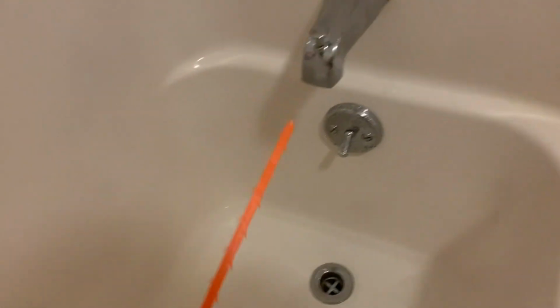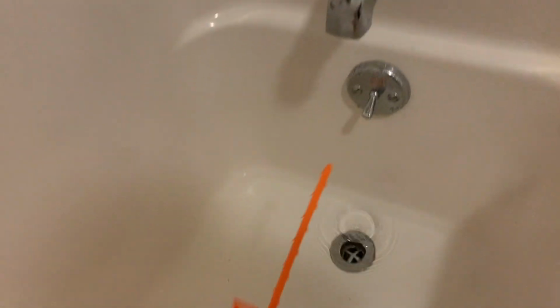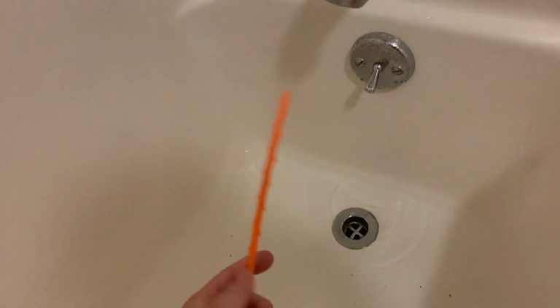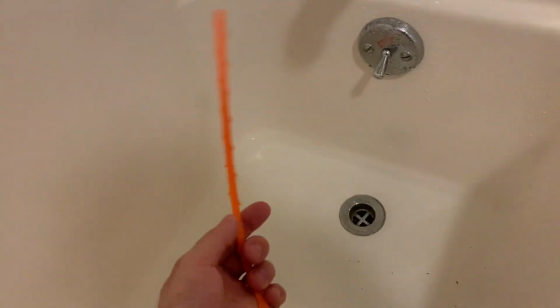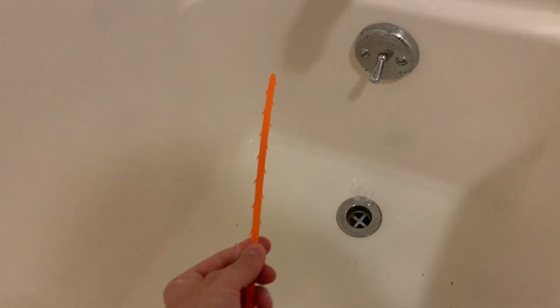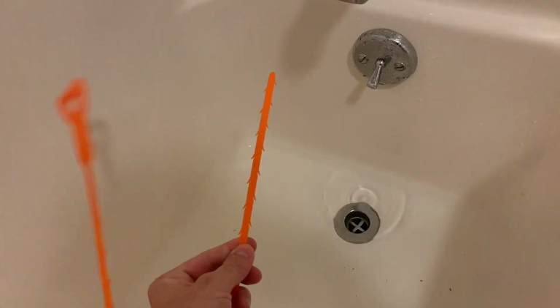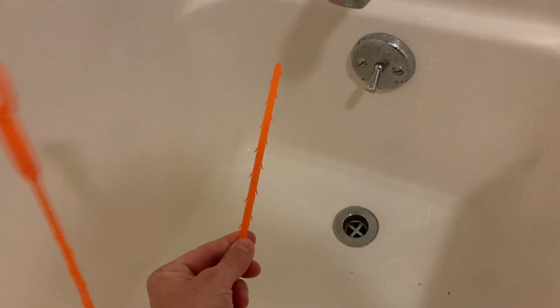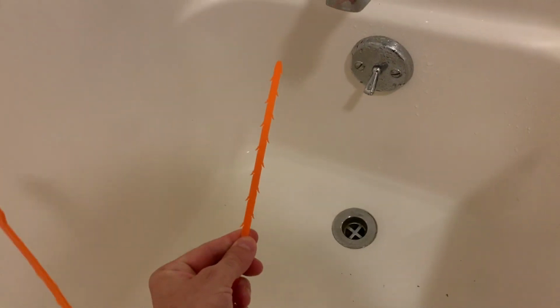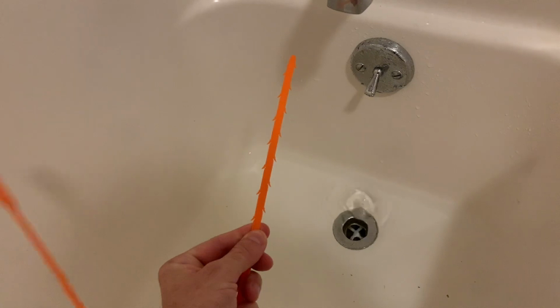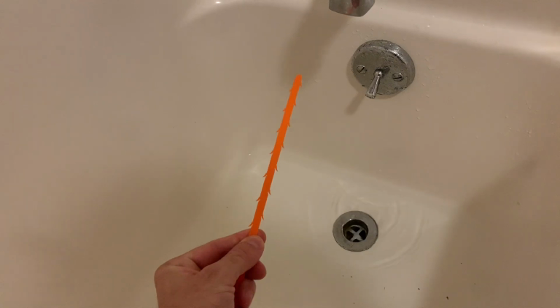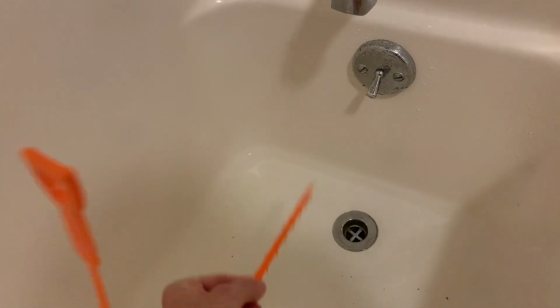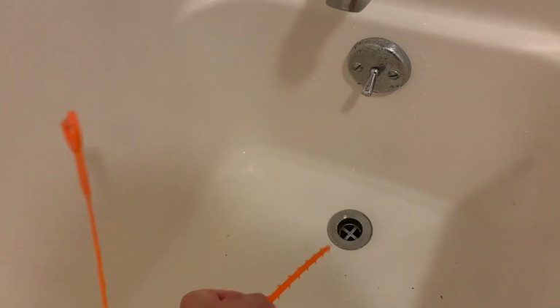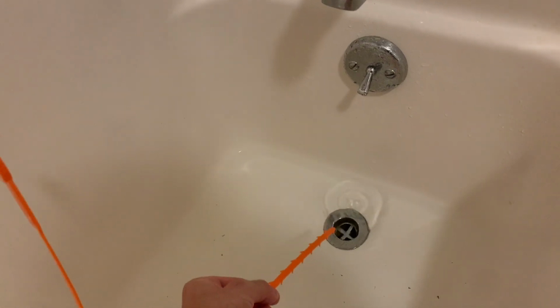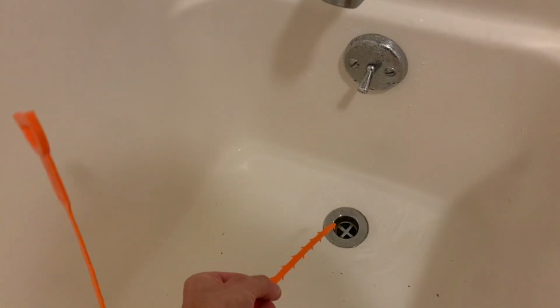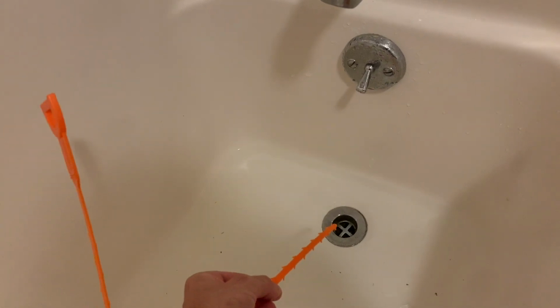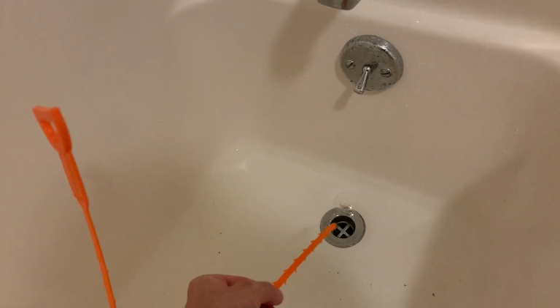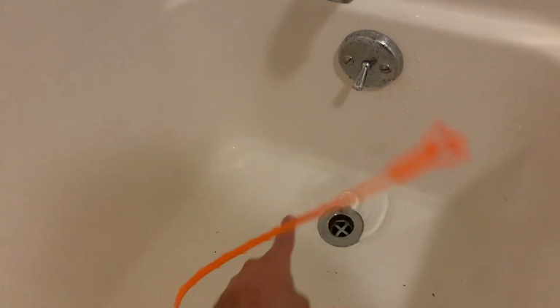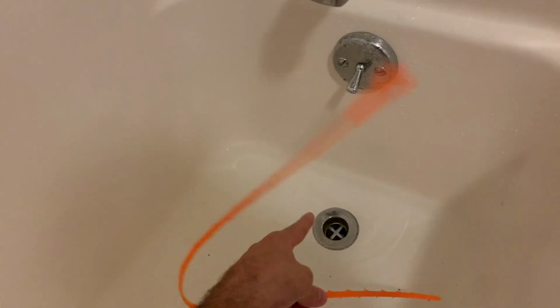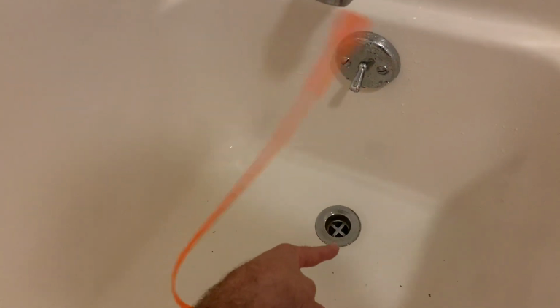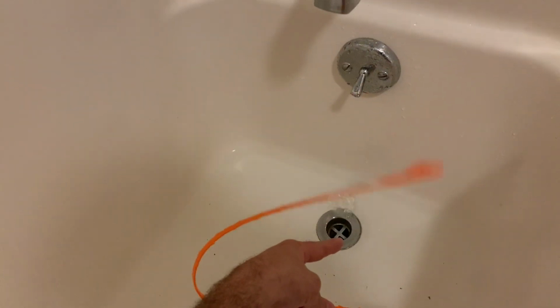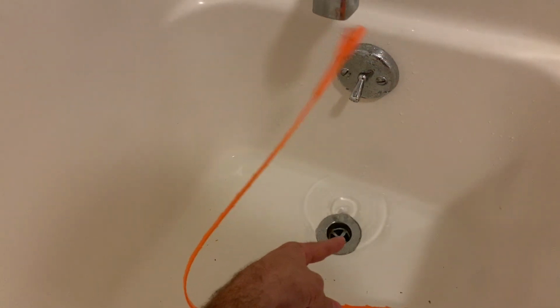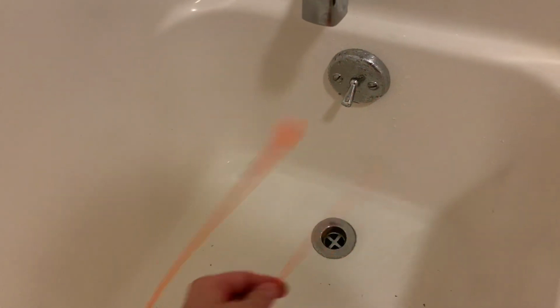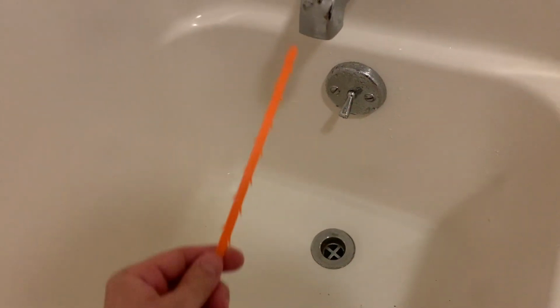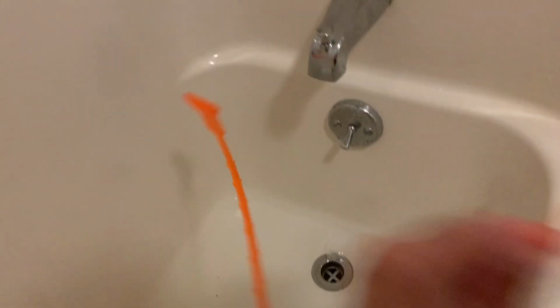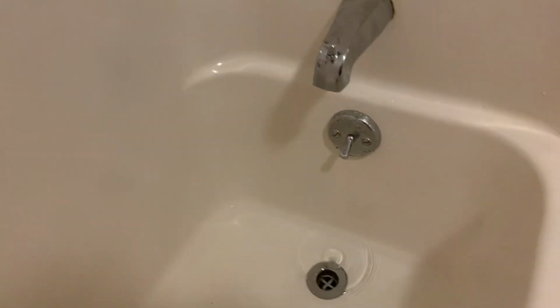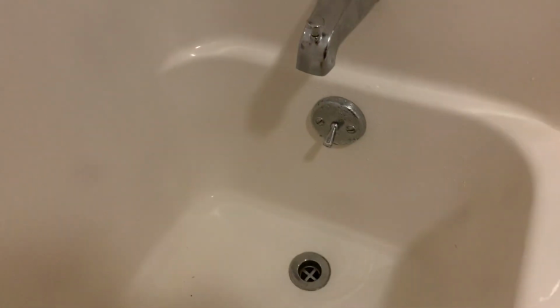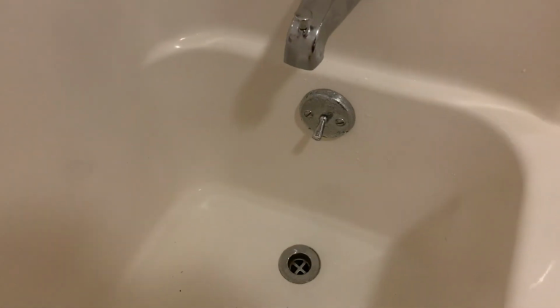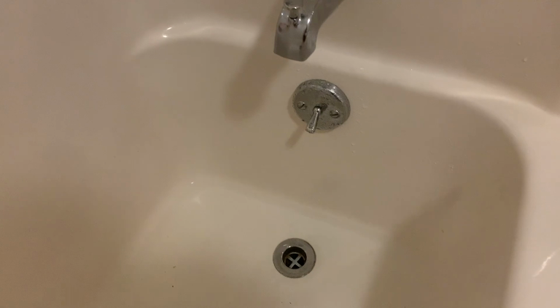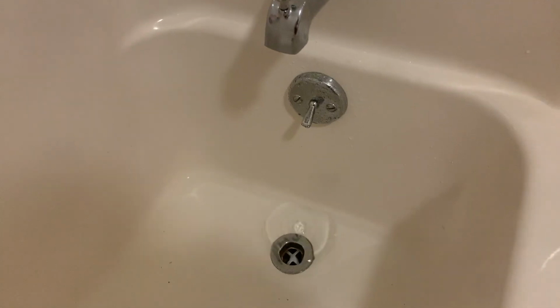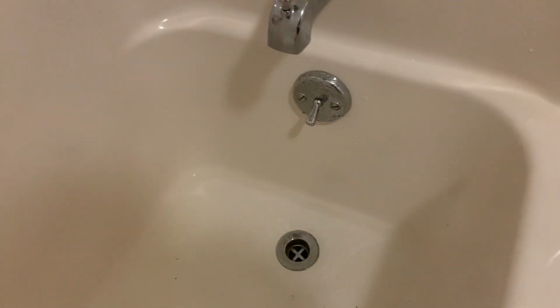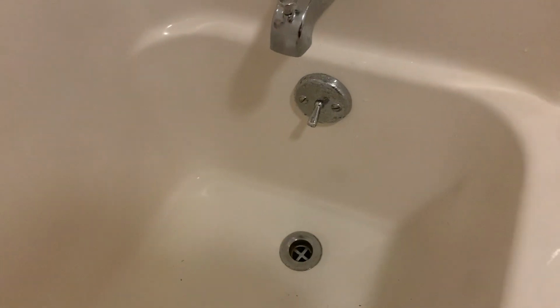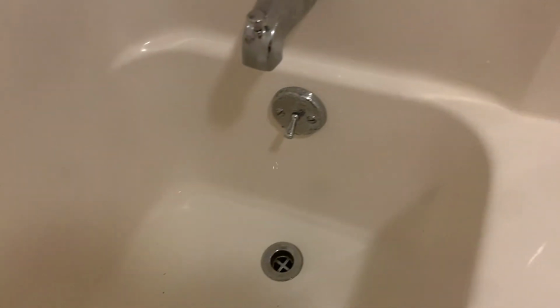The first thing I always recommend is use one of these little hooks to pull out all the hair and any other gunk that gets built up and clogs it, but that is not my problem today.